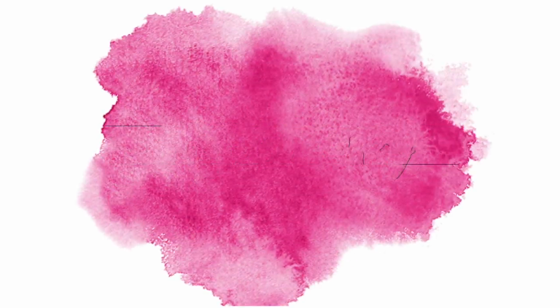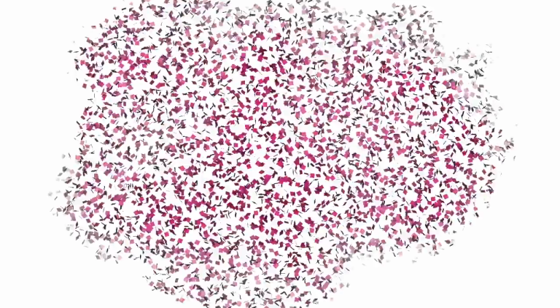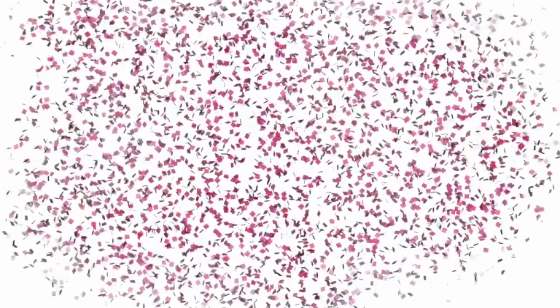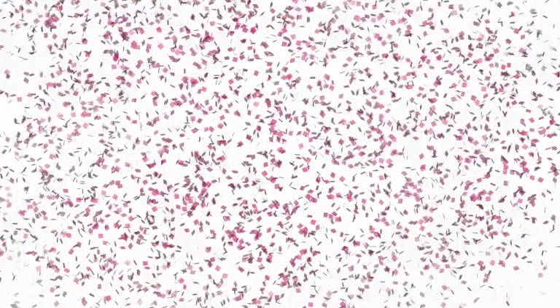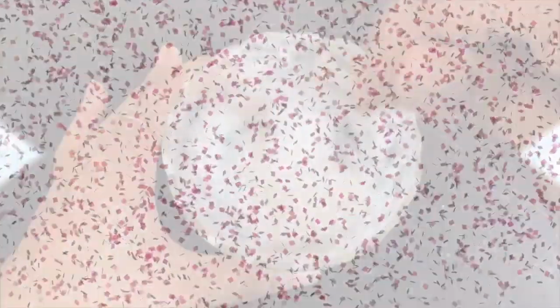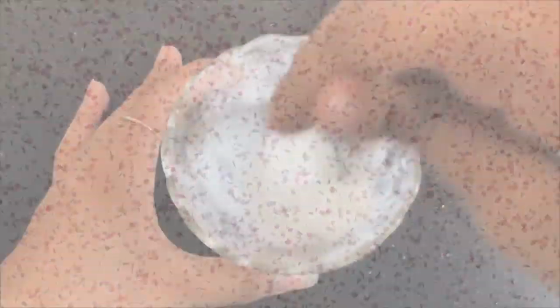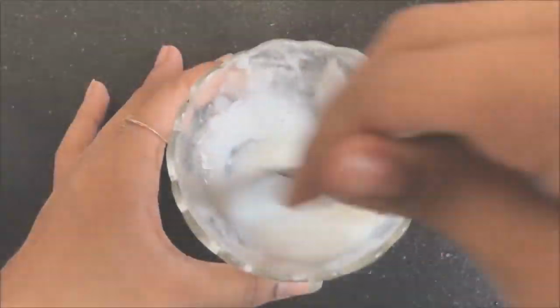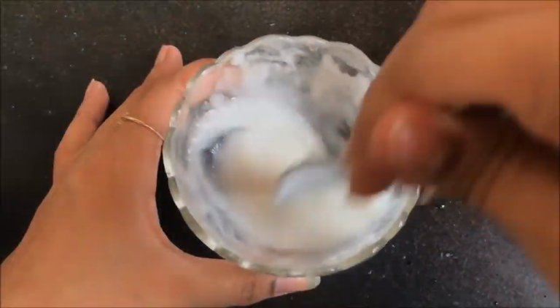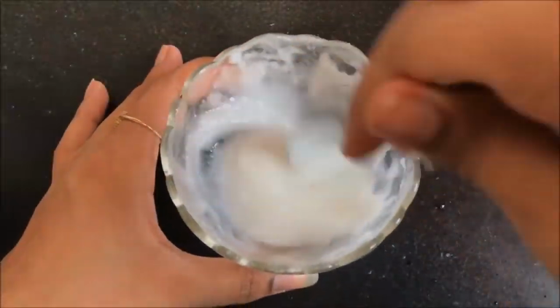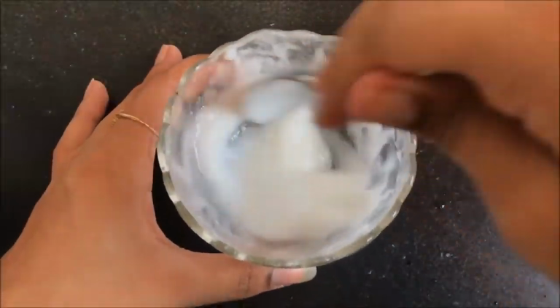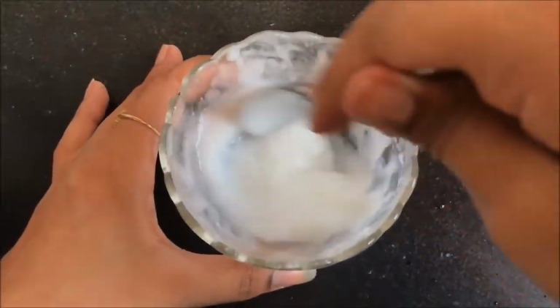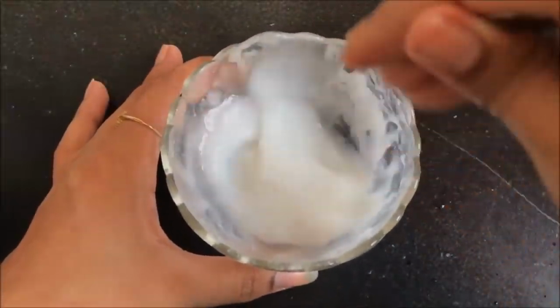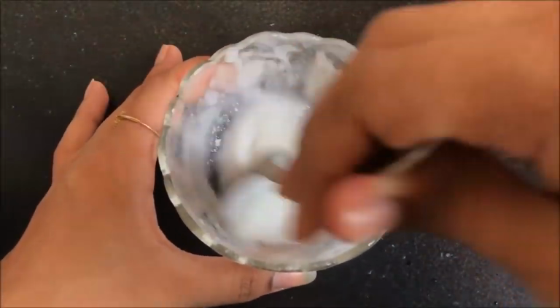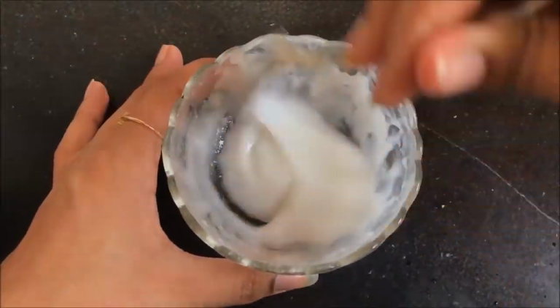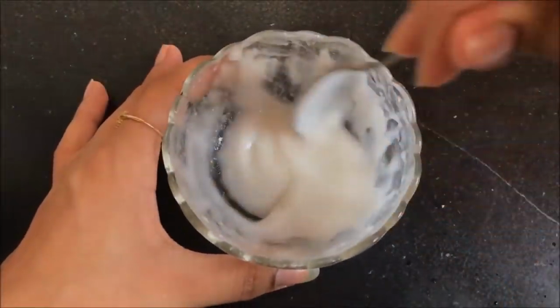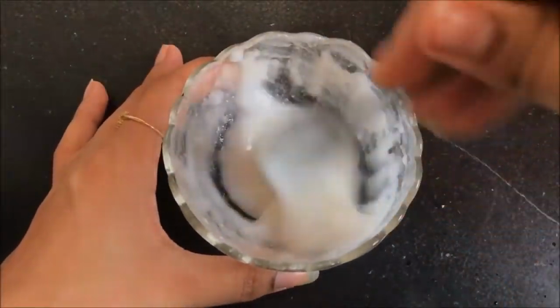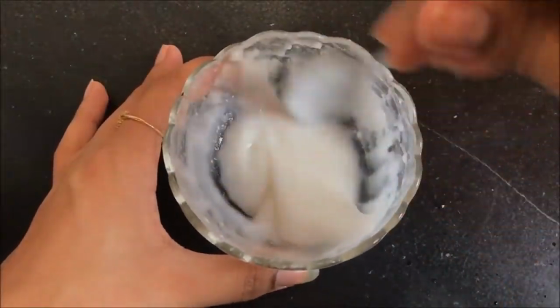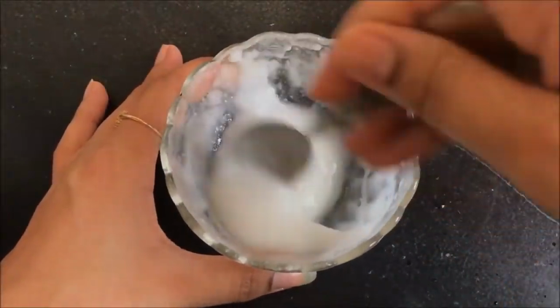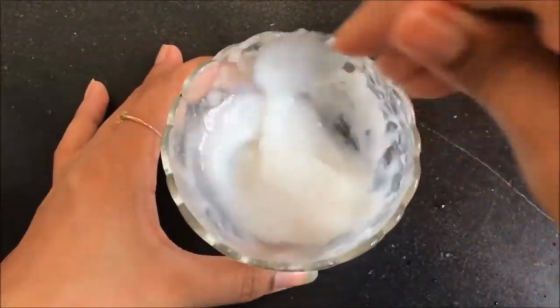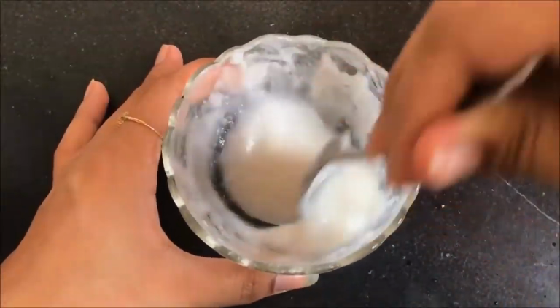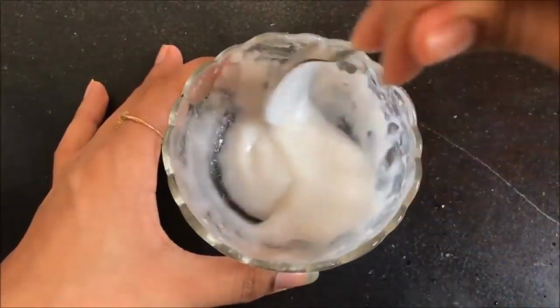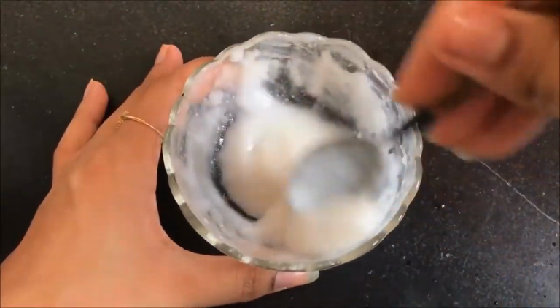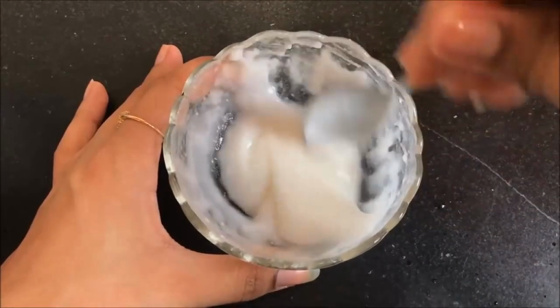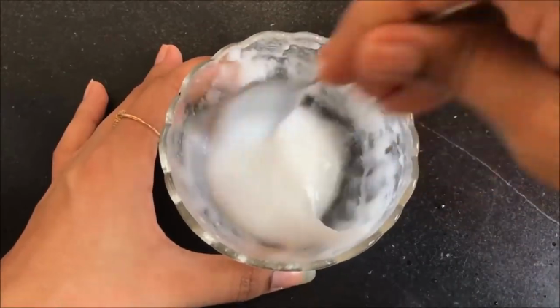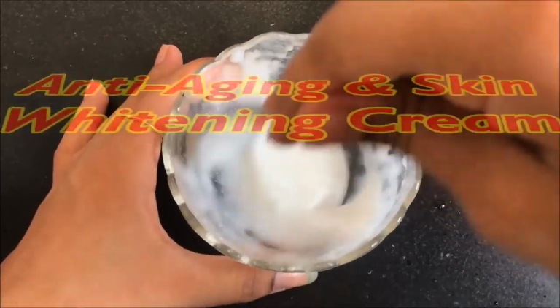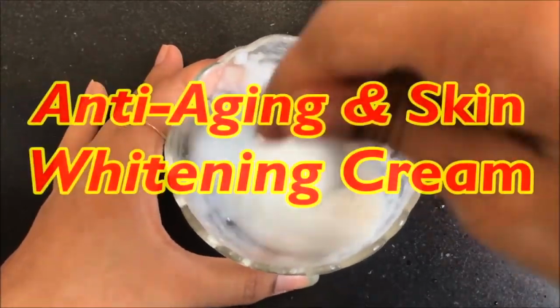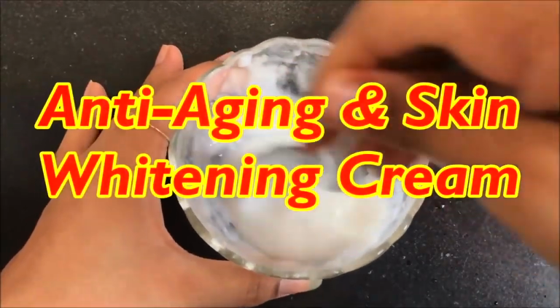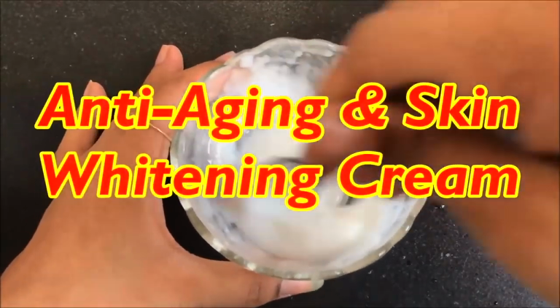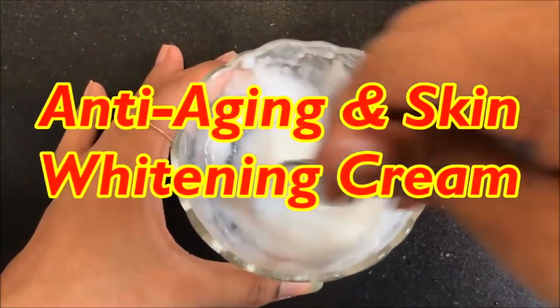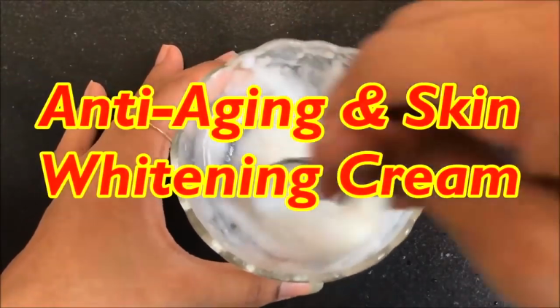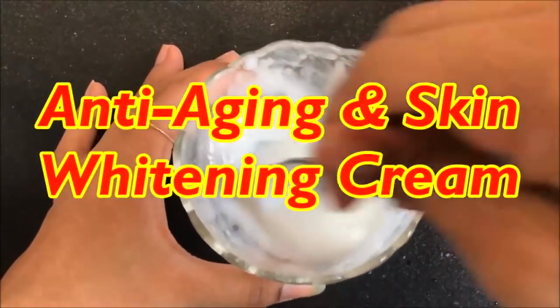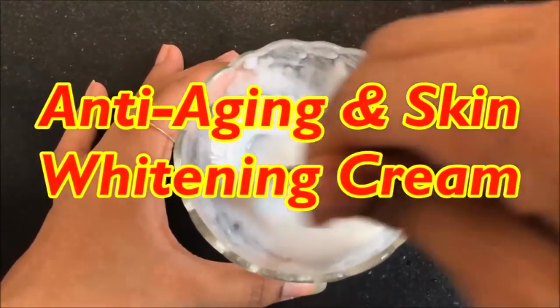Hey everyone, I'm Tan and welcome back to my channel. Today in this video I'm going to share with you how you can make your own anti-aging and fairness cream at home.